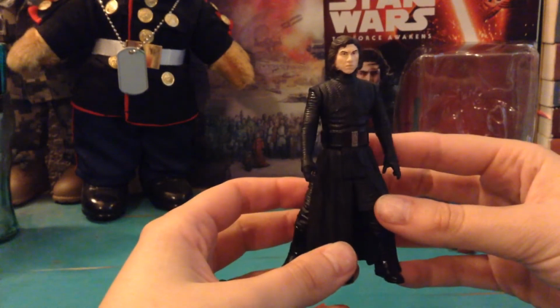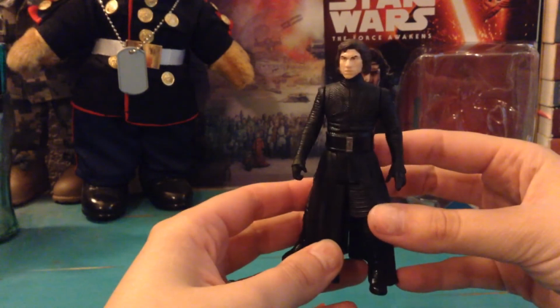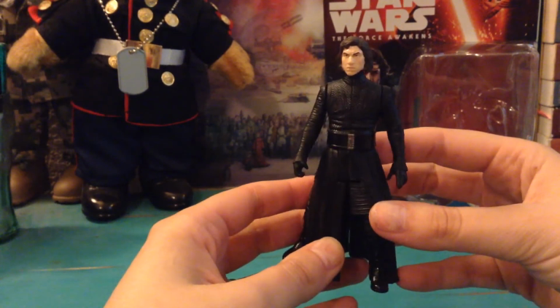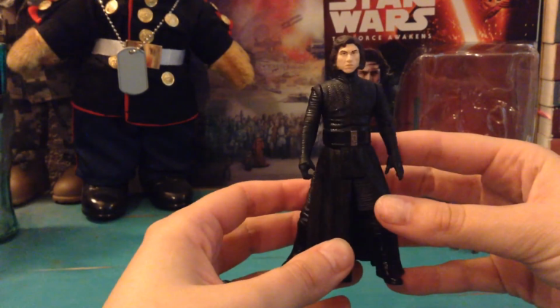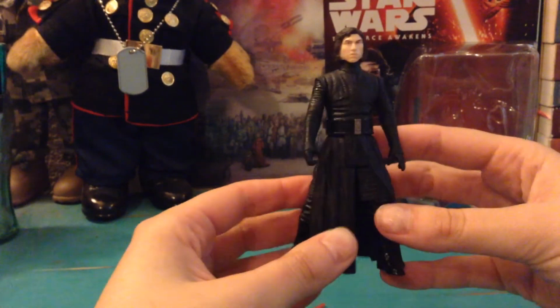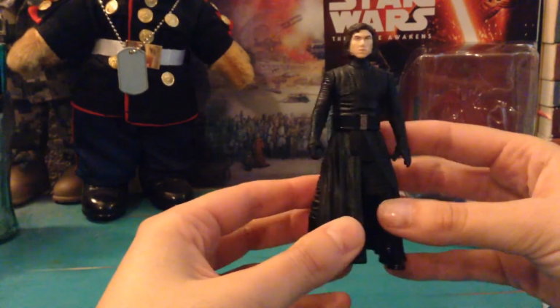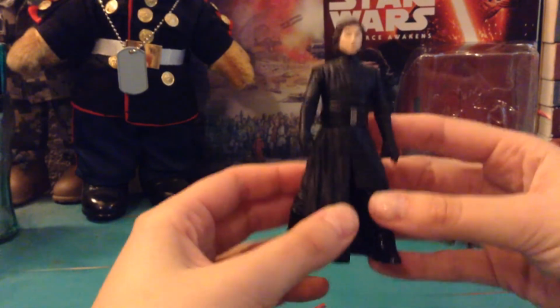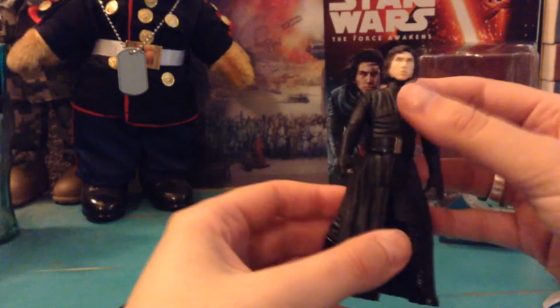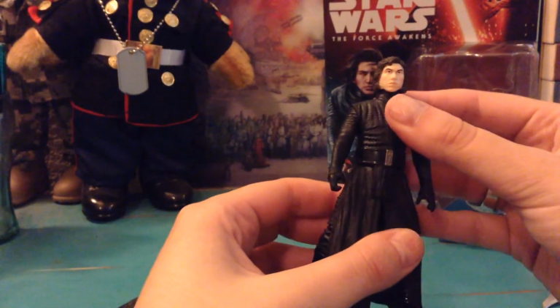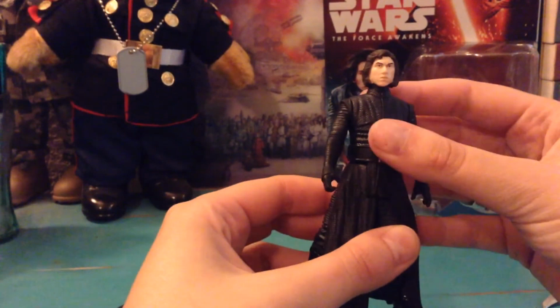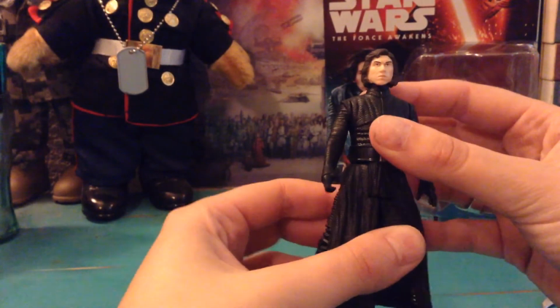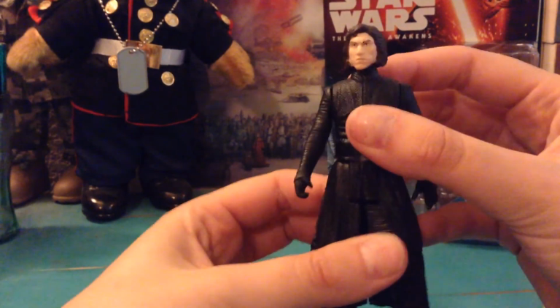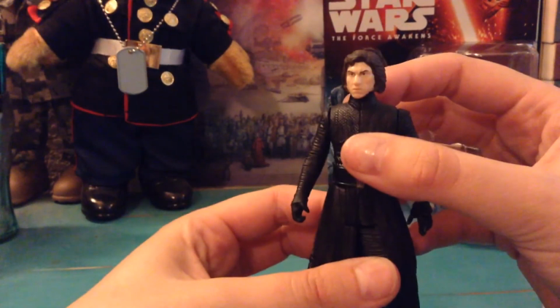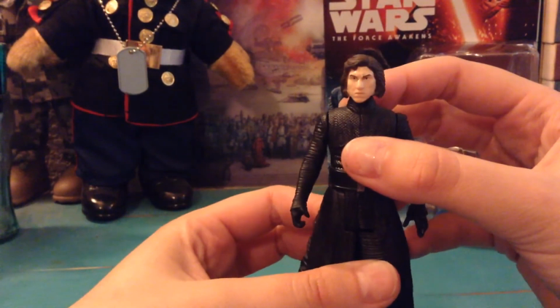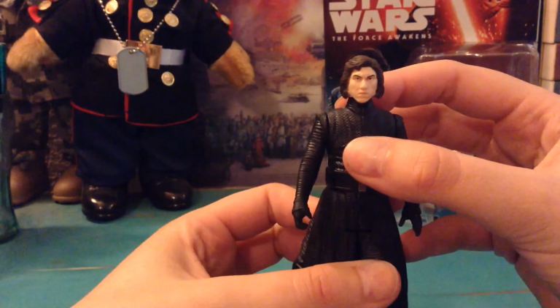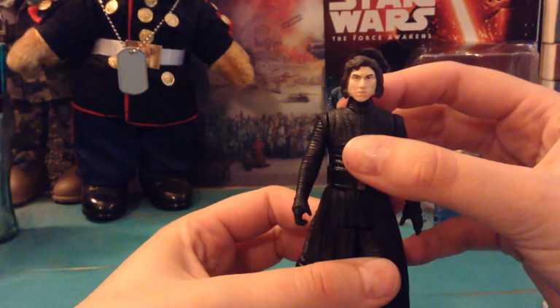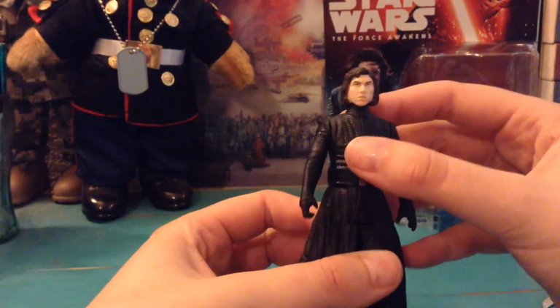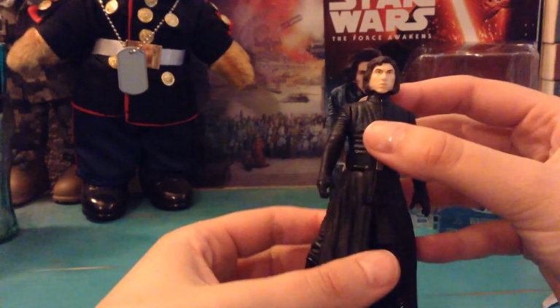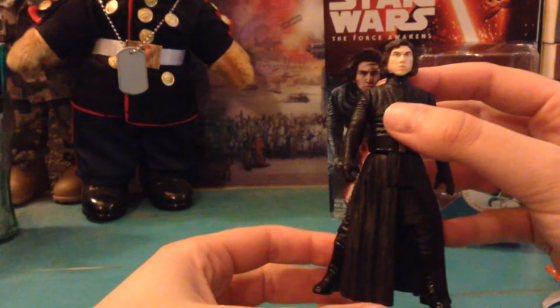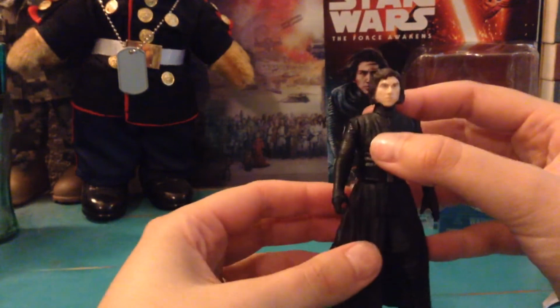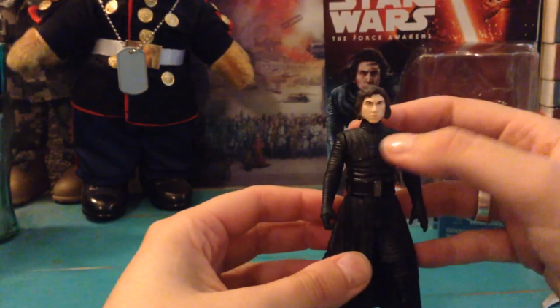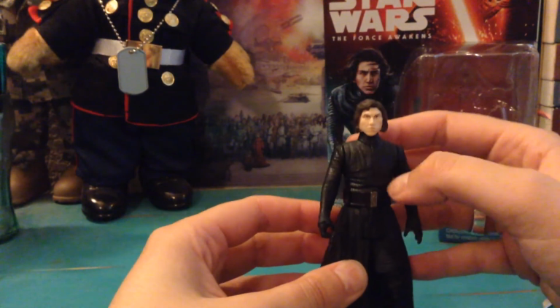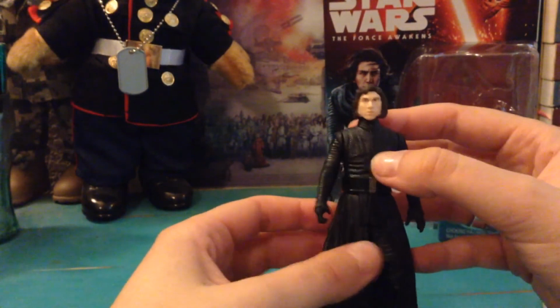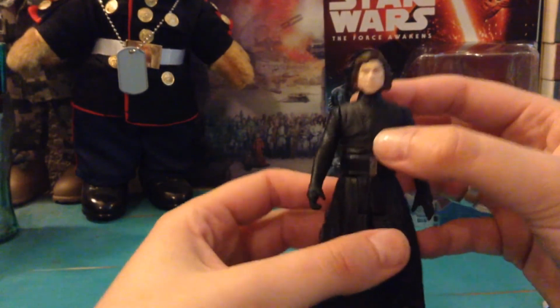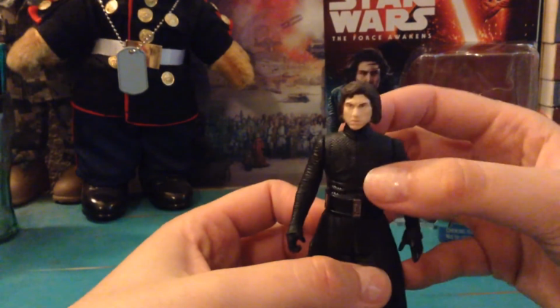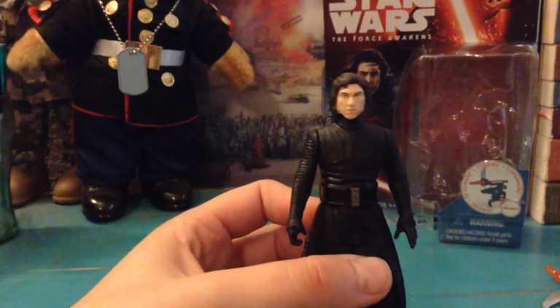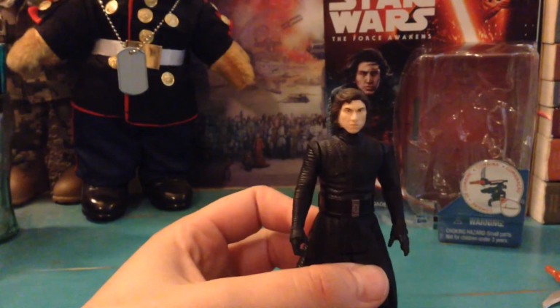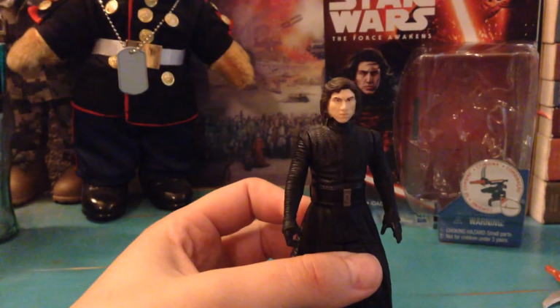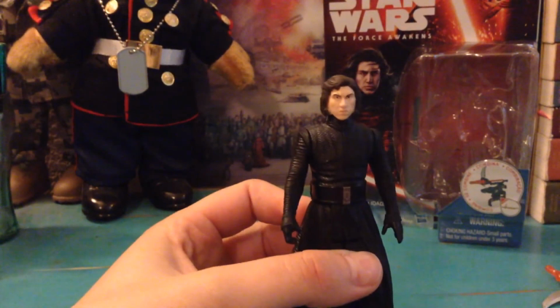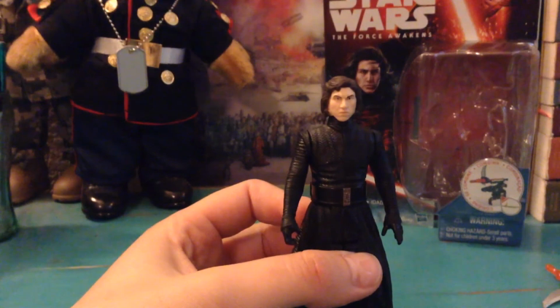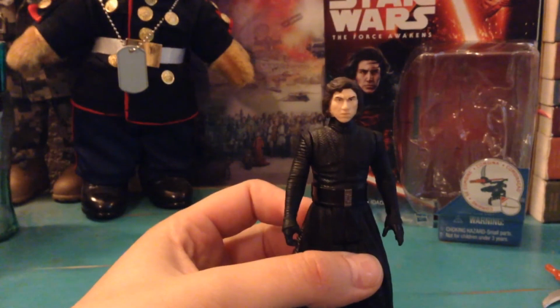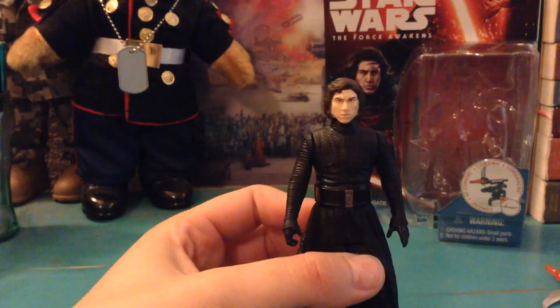So anyway, that's about it. The articulation is pretty simple. This guy was really hard to find, but I think the detailing on his face looks really good and I'm excited to add him to my collection. Stay tuned because in my next video I have nine nubs. Thanks for watching guys as always.